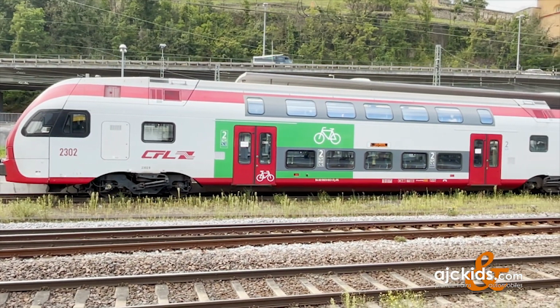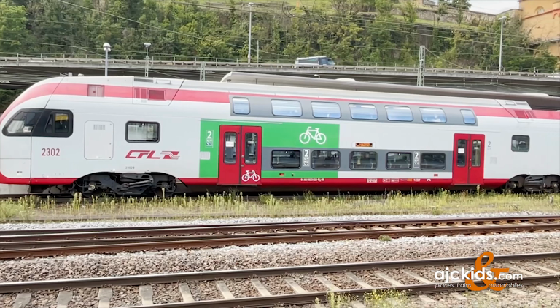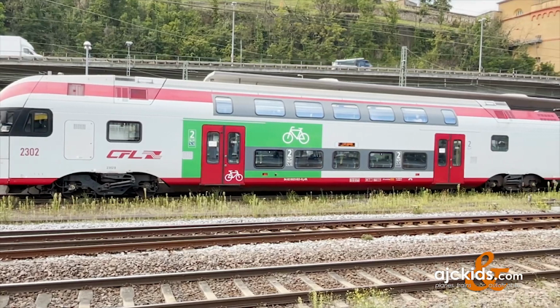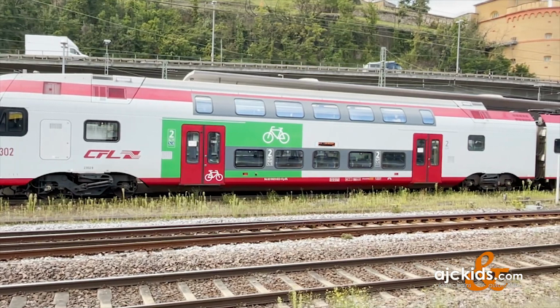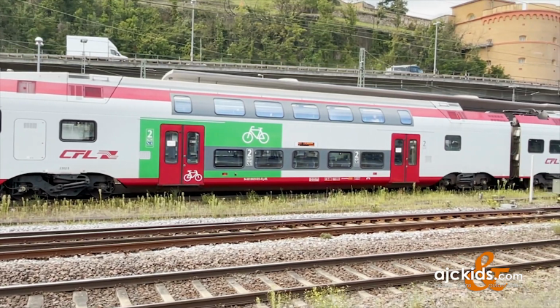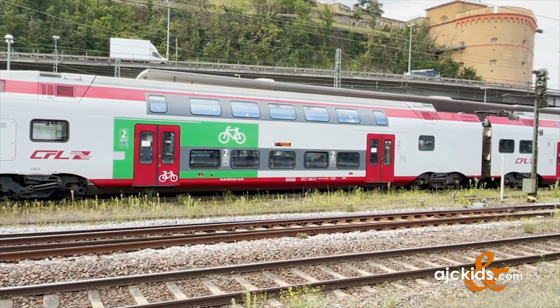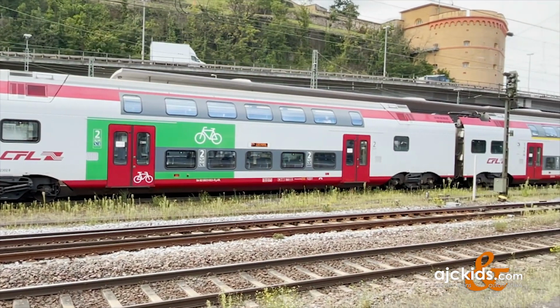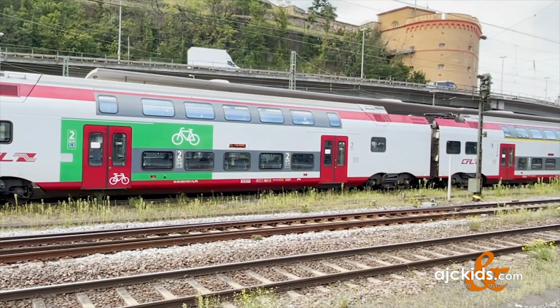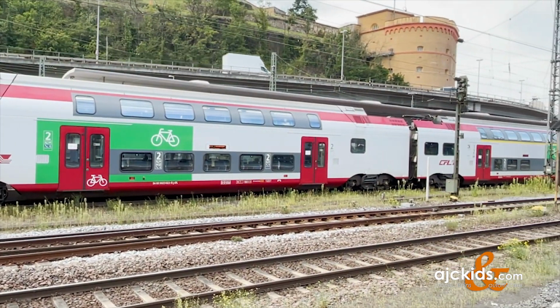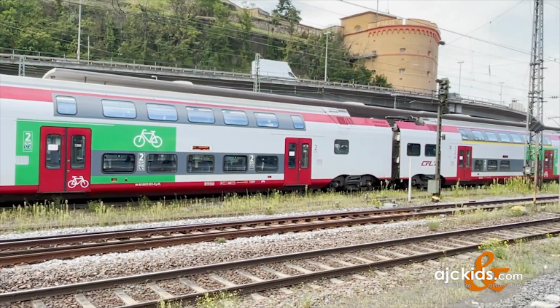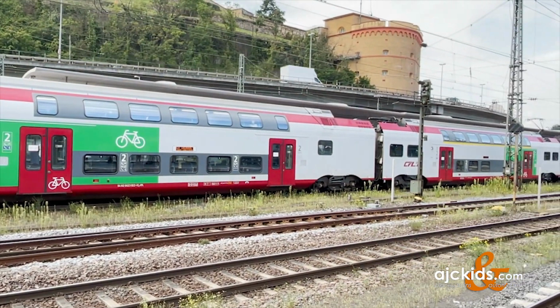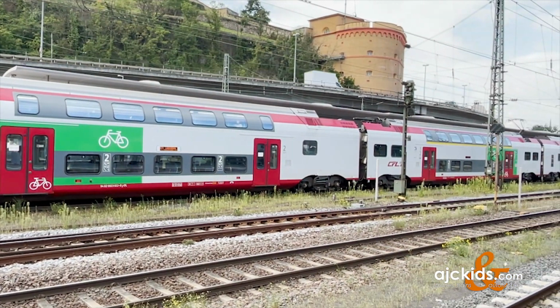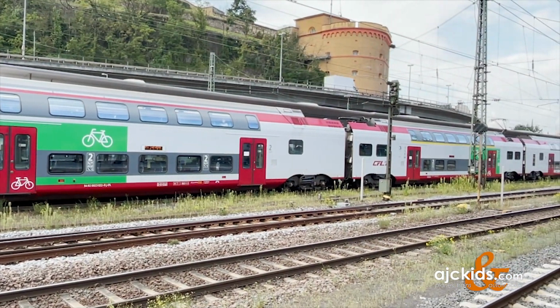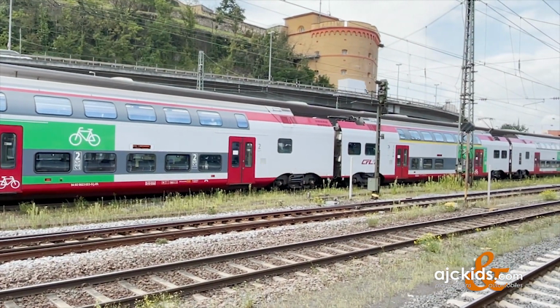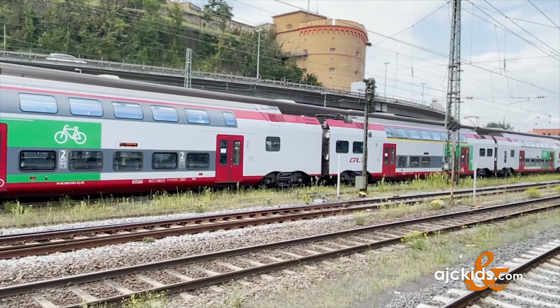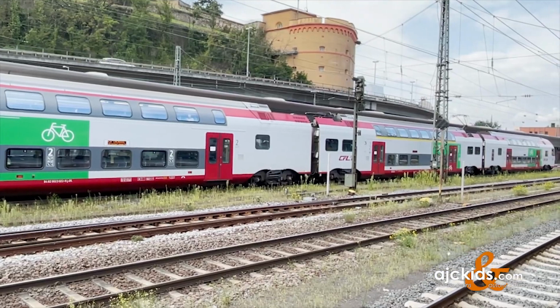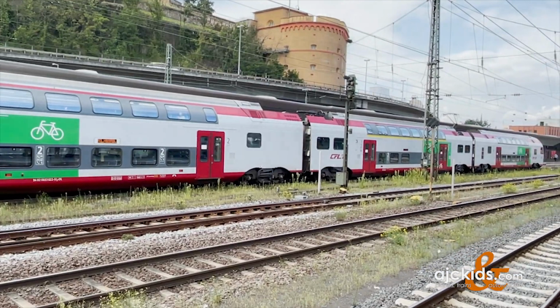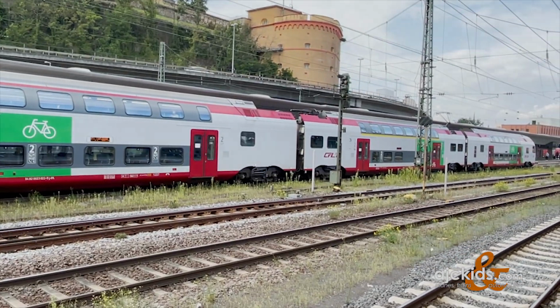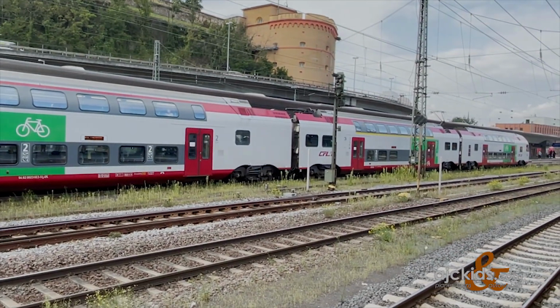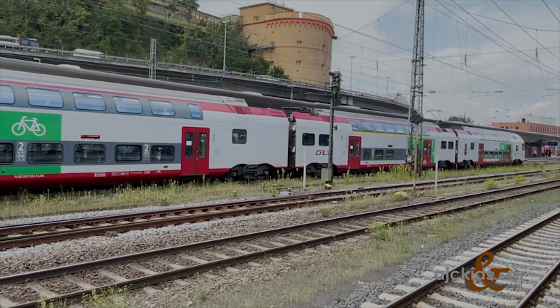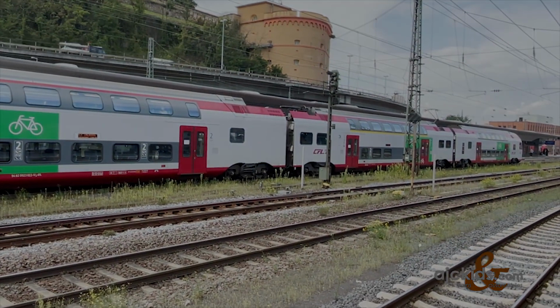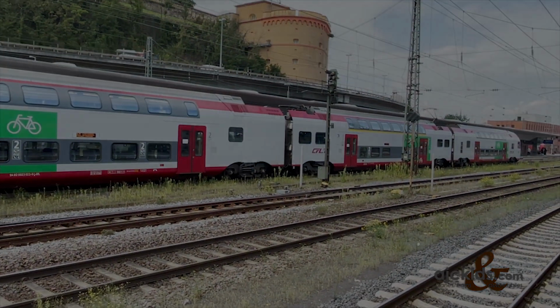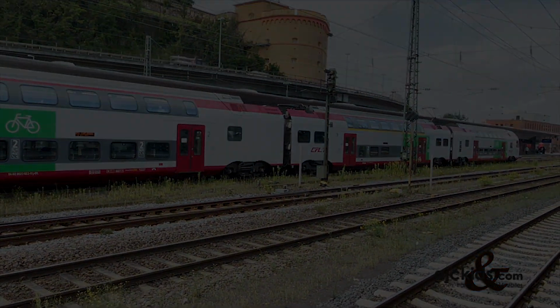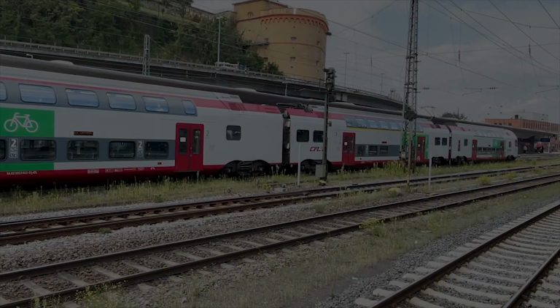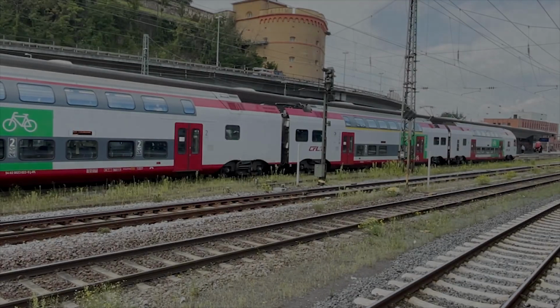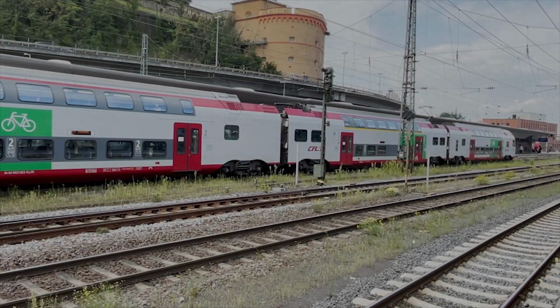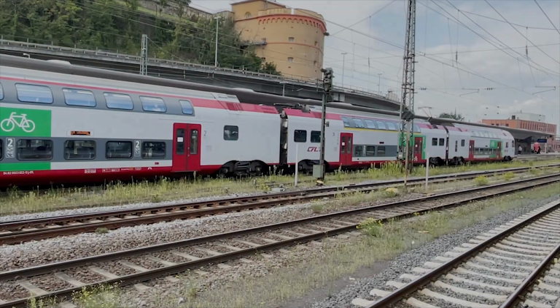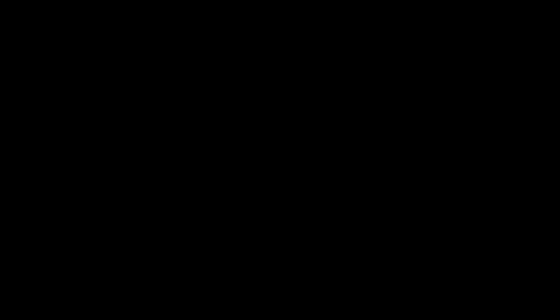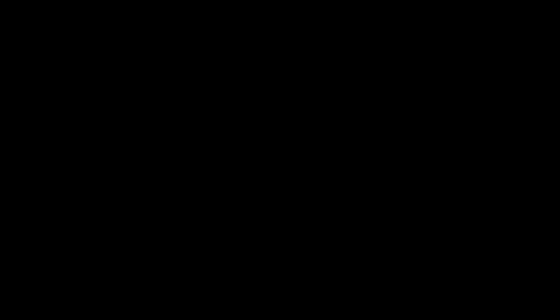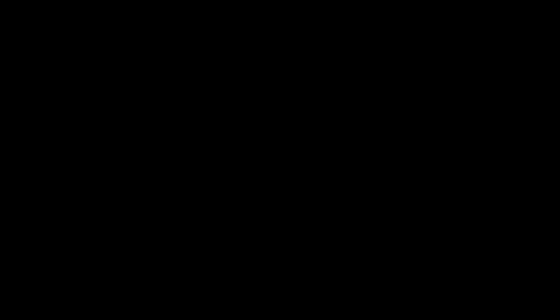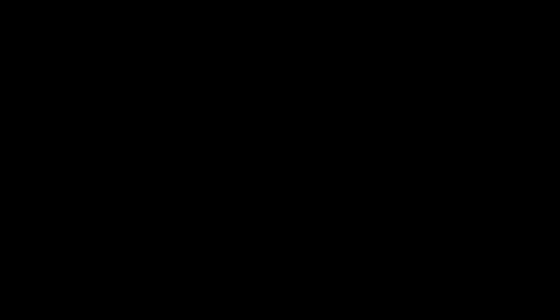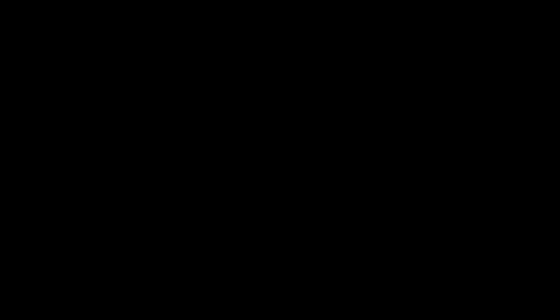Finally, a quick look at a DOS — a Luxembourg double-decker train that I shot a while back in Koblenz. Hope this video was useful and see you next time.